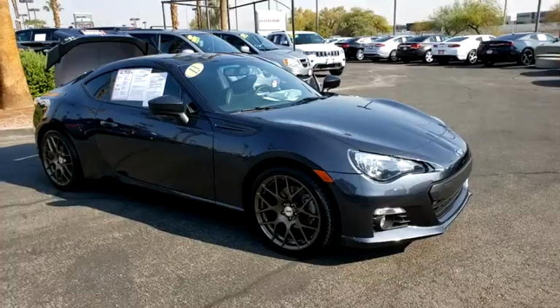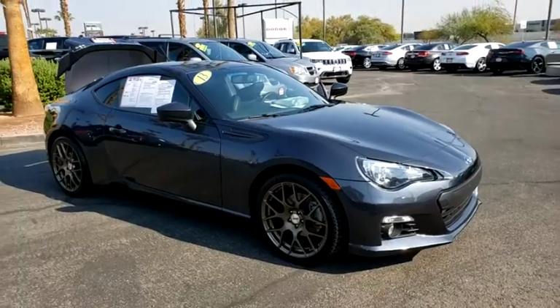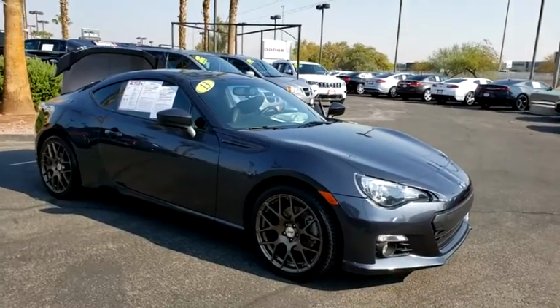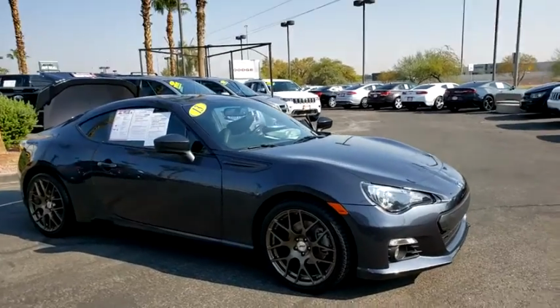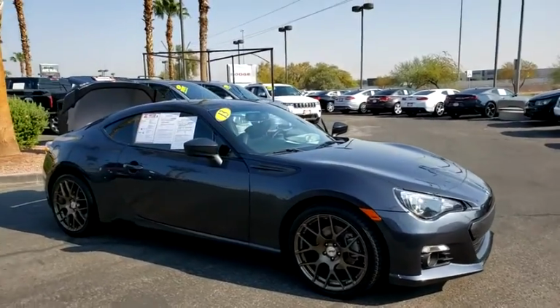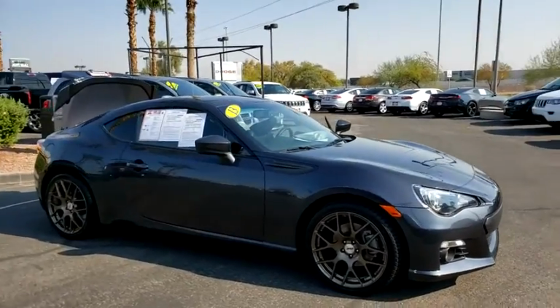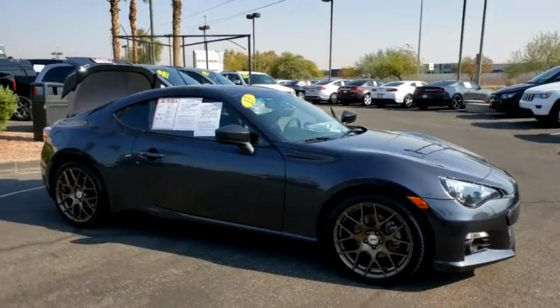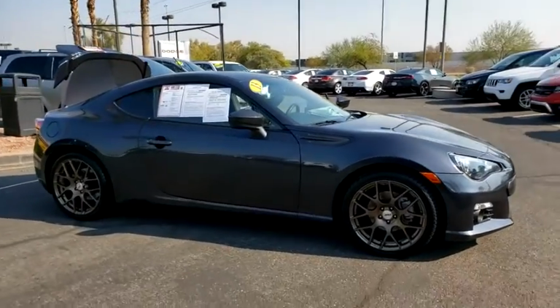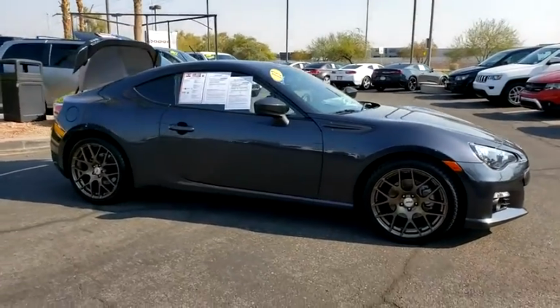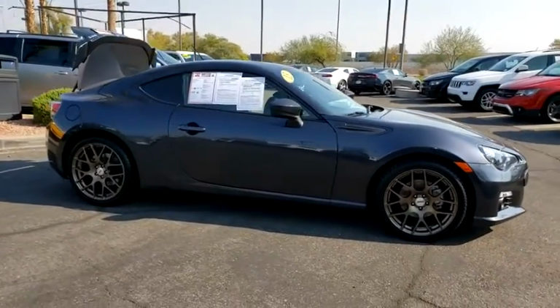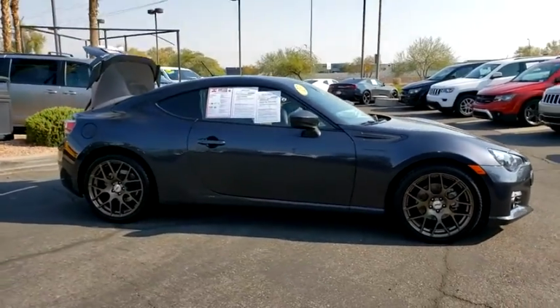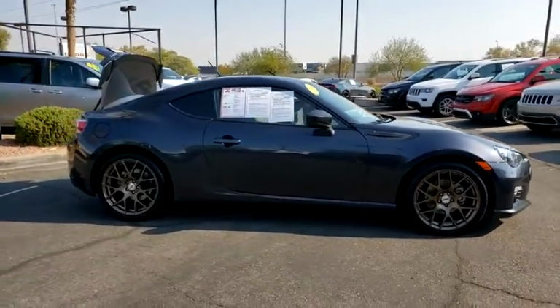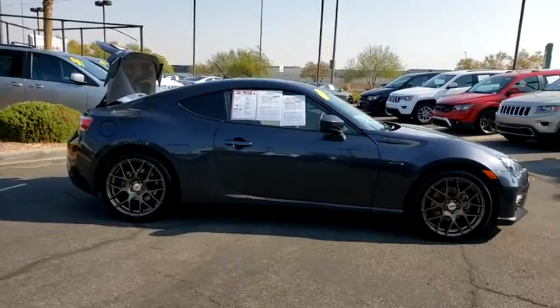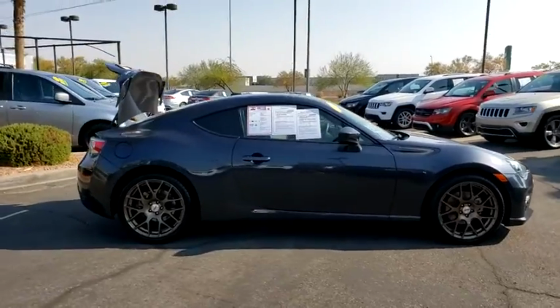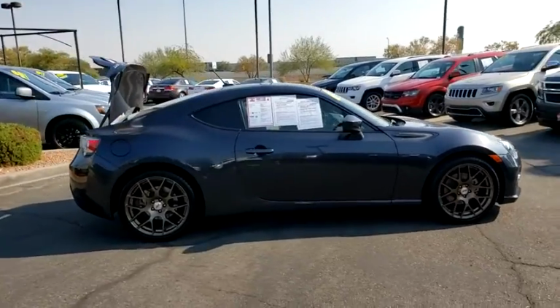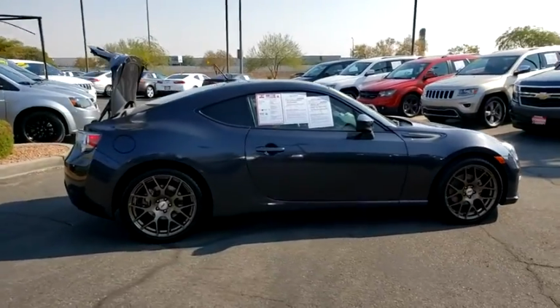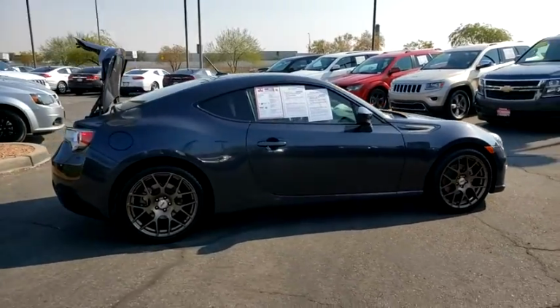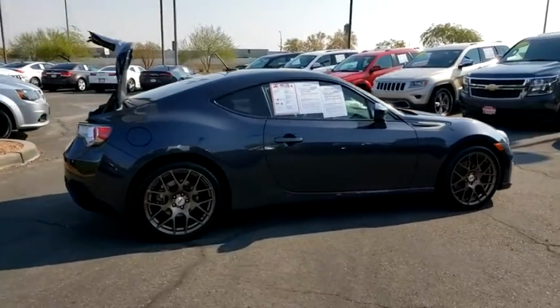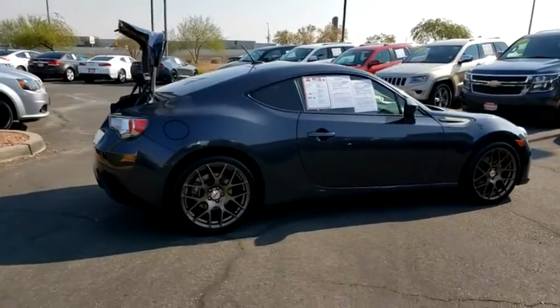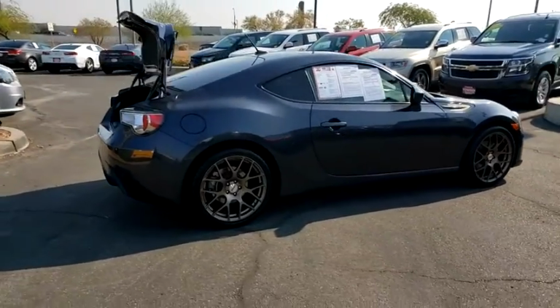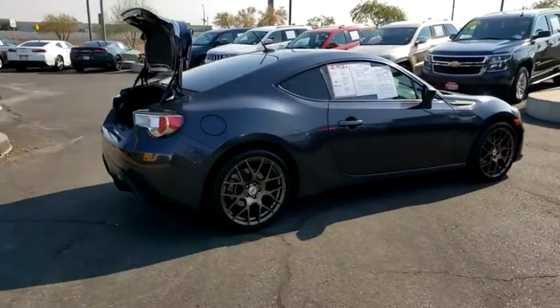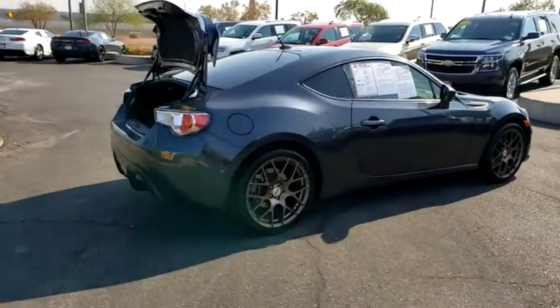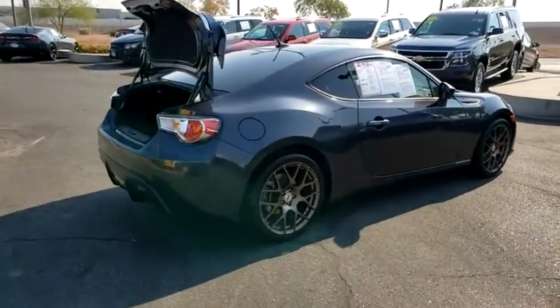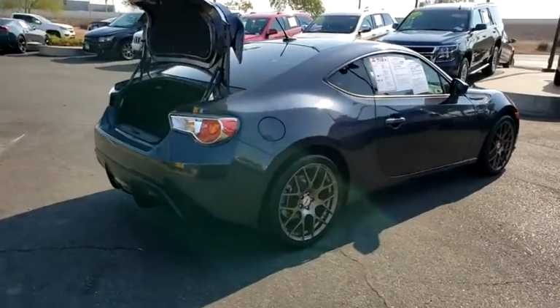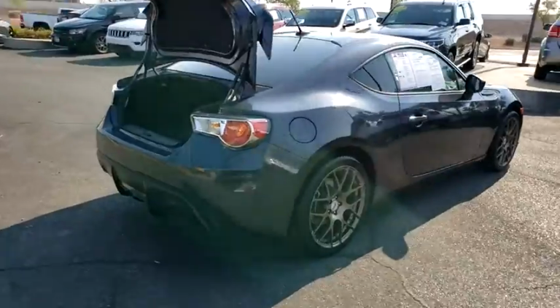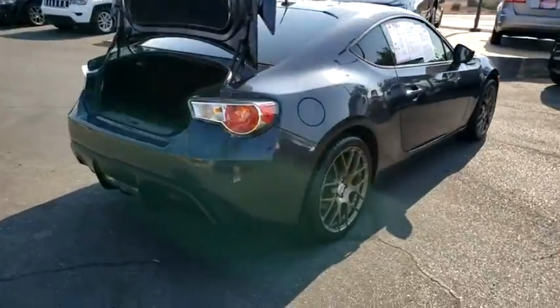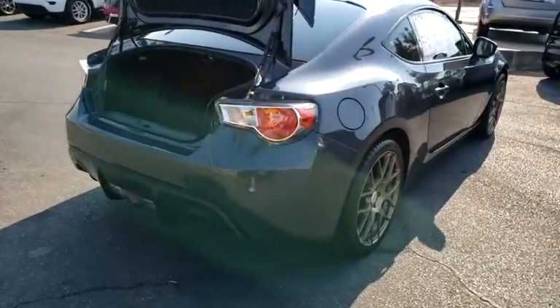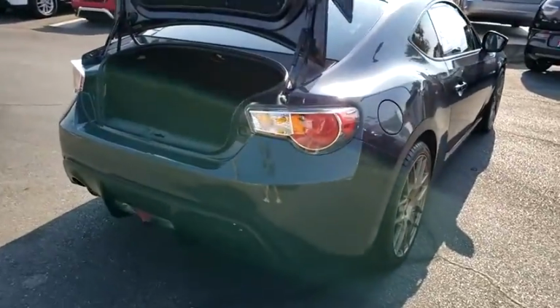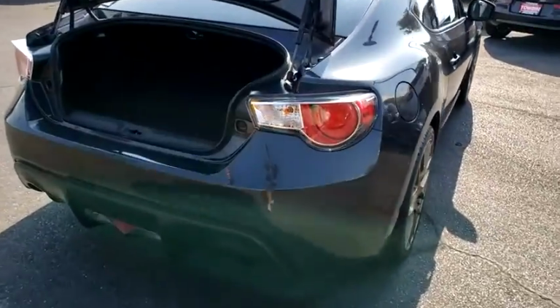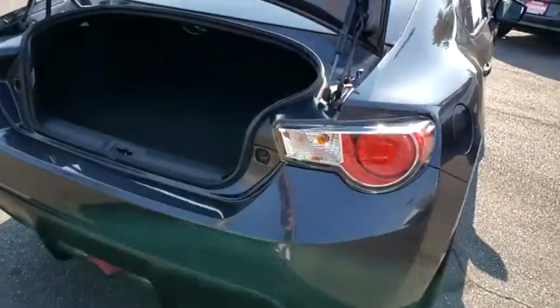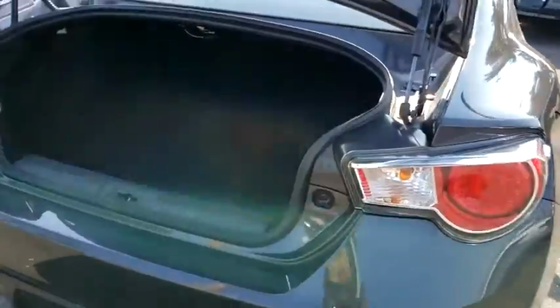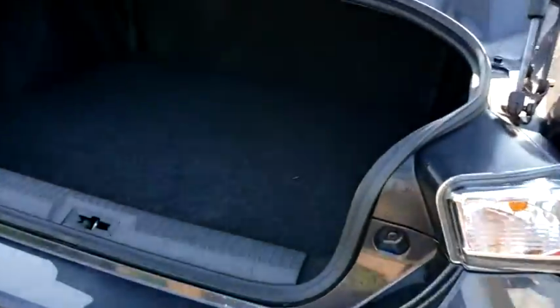Take a ride in the 2013 Subaru BRZ. The Subaru BRZ comes with agile handling, precise steering action, and powerful brakes, all contributing to a thrilling driving performance with a great fuel economy.